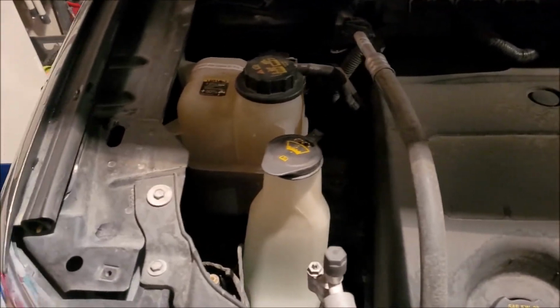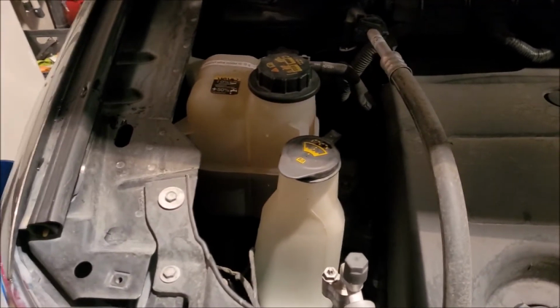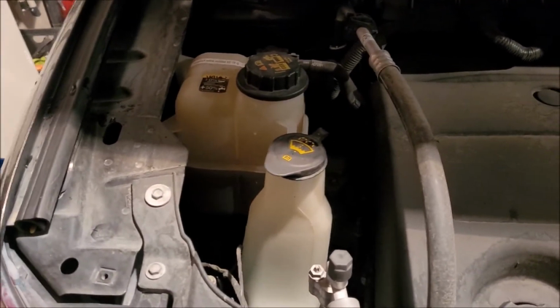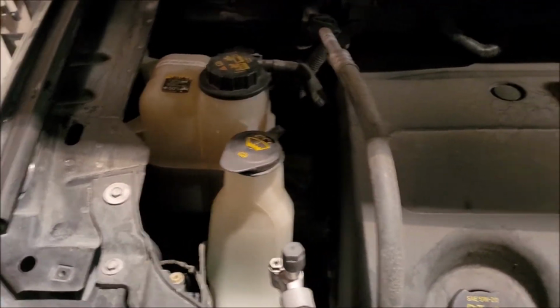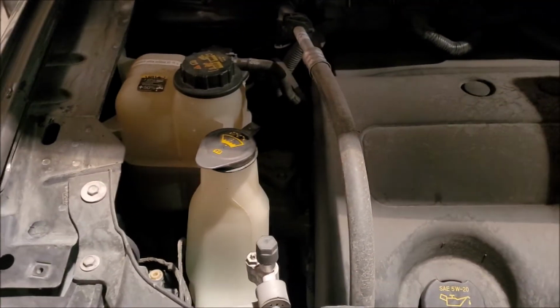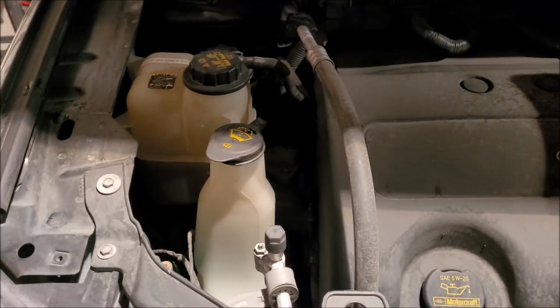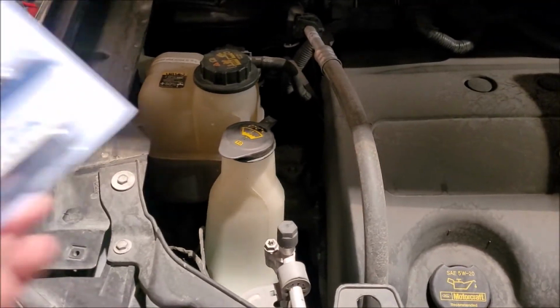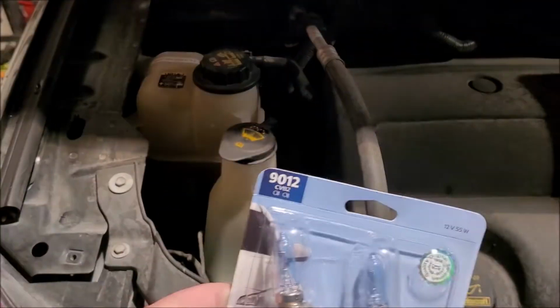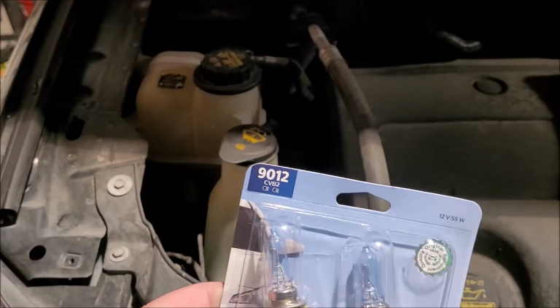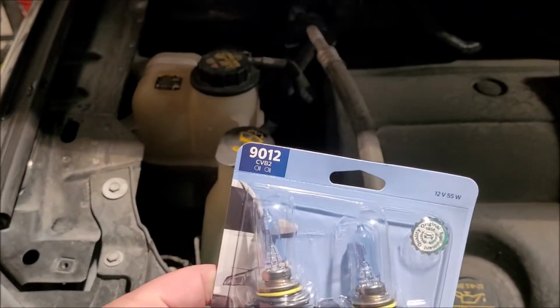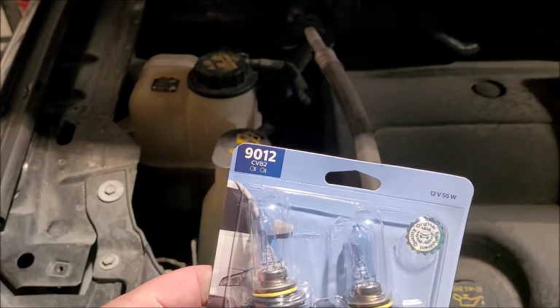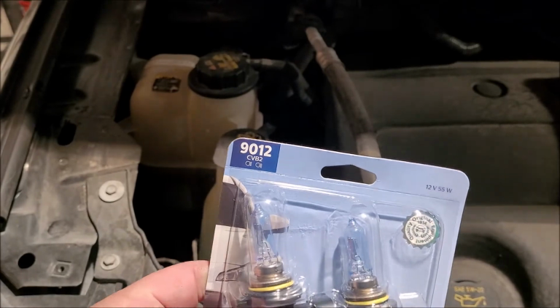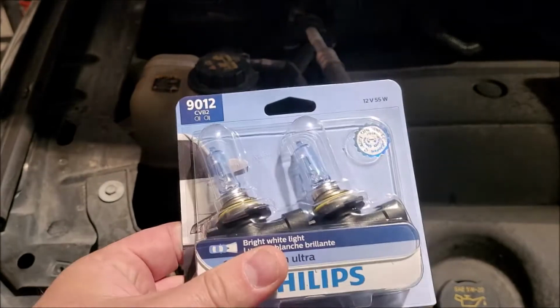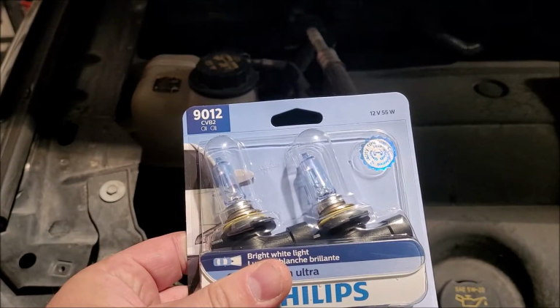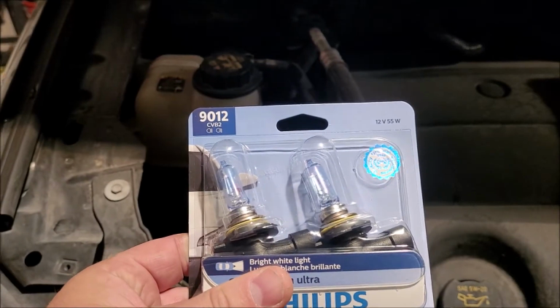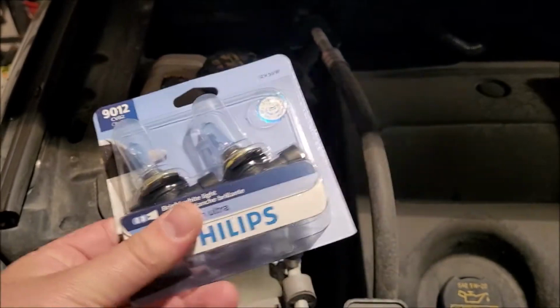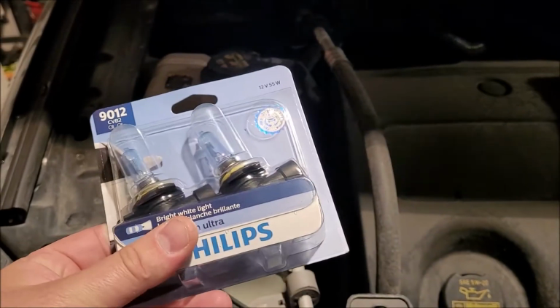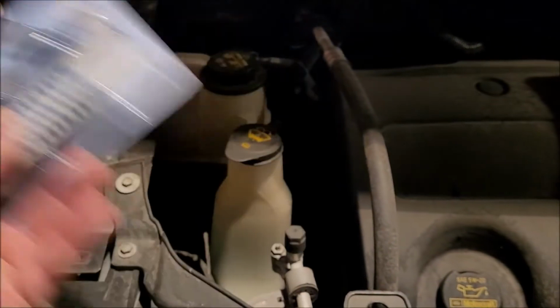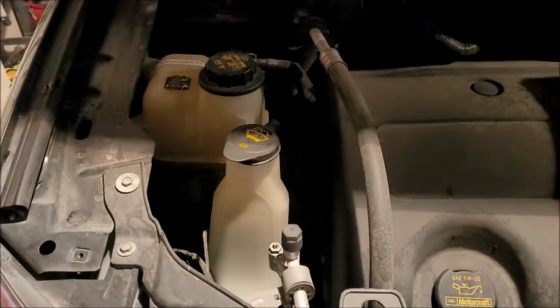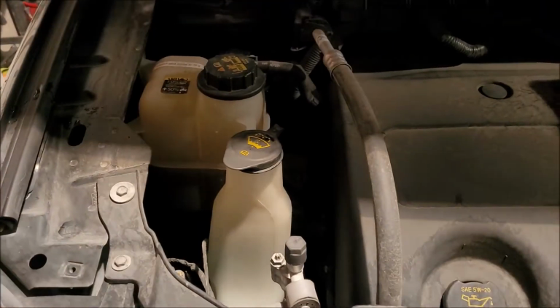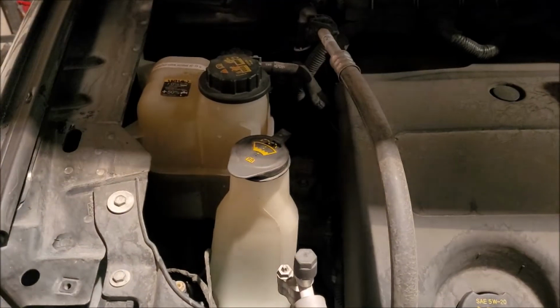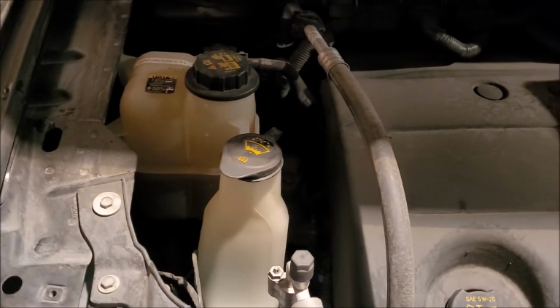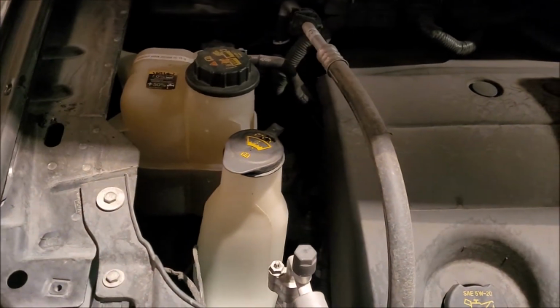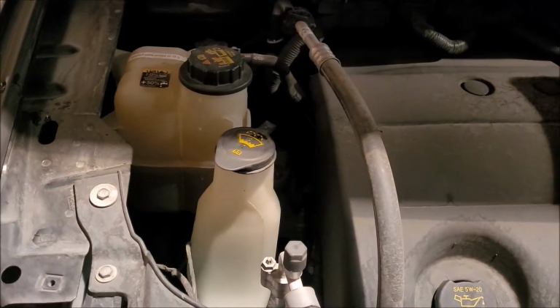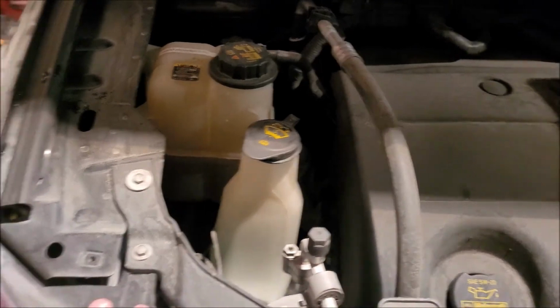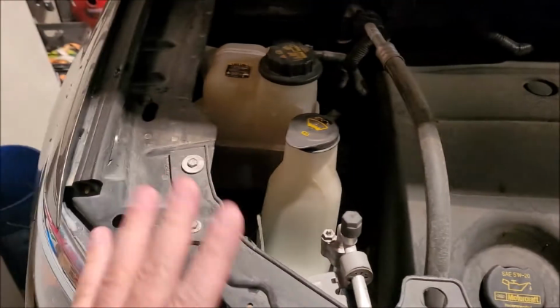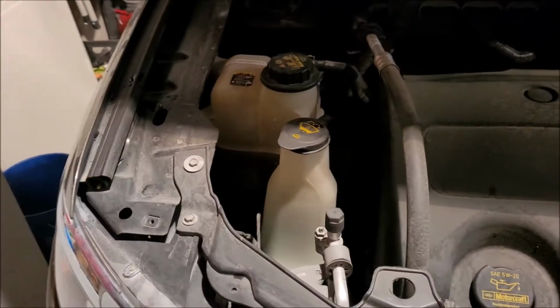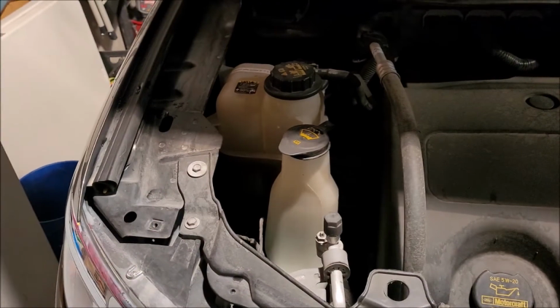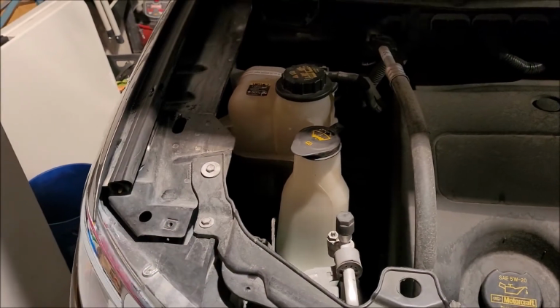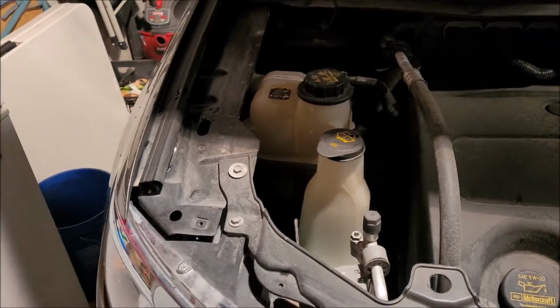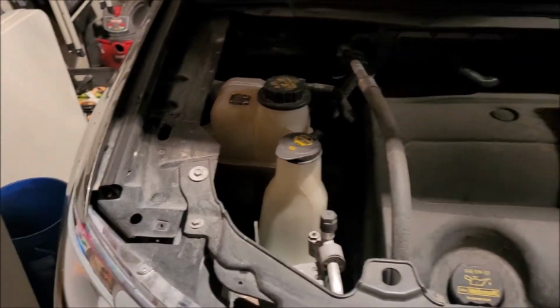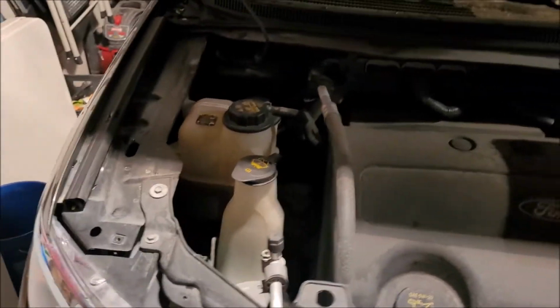It takes a 9012. We did two — we're going to replace both sides because guess what? This one burned out, and the other one's quickly behind it.